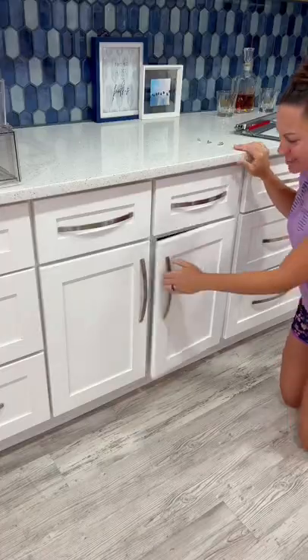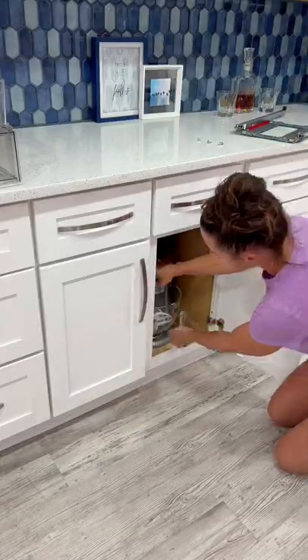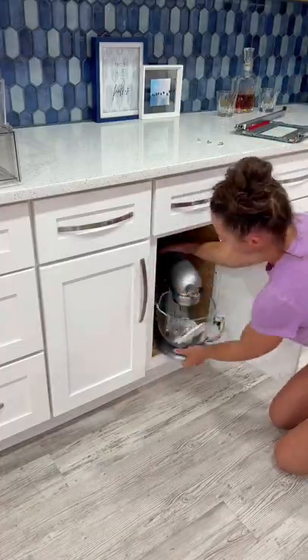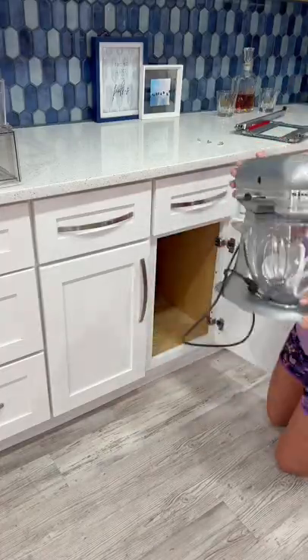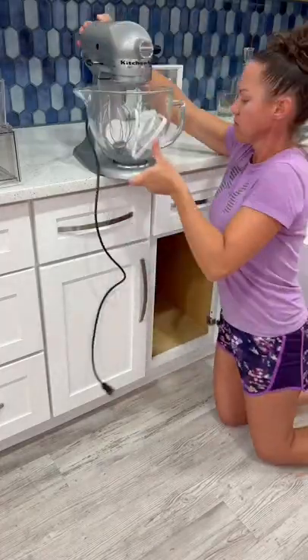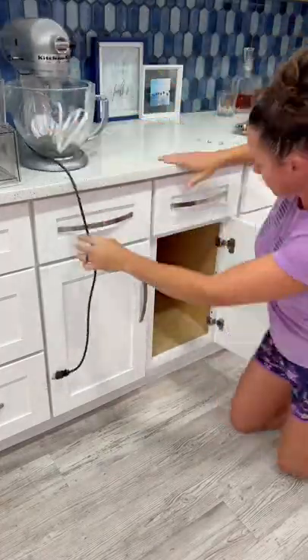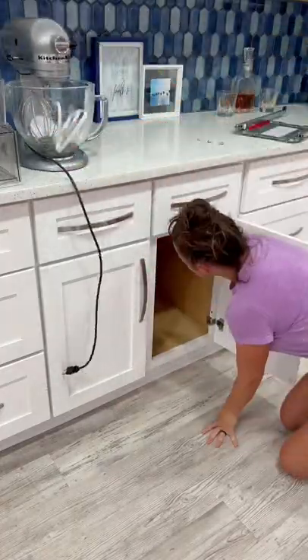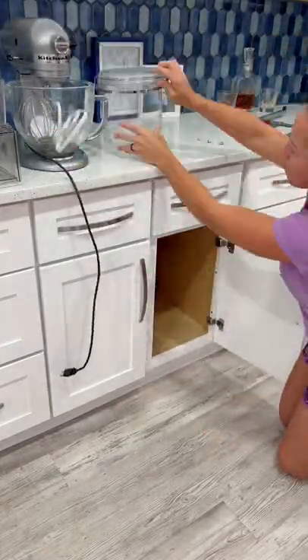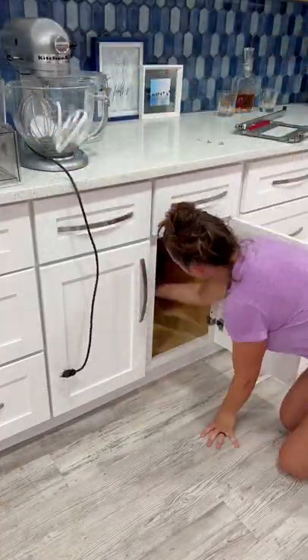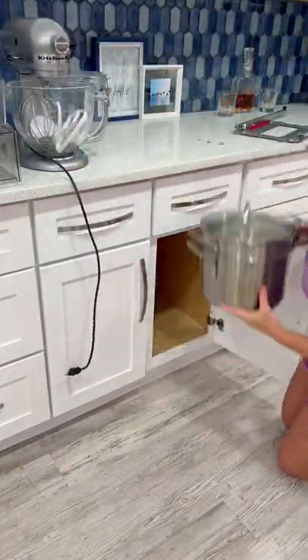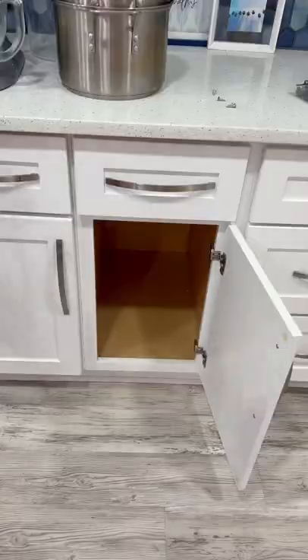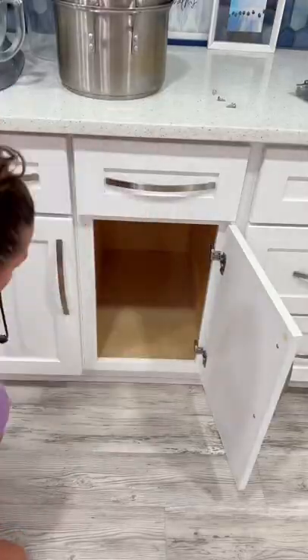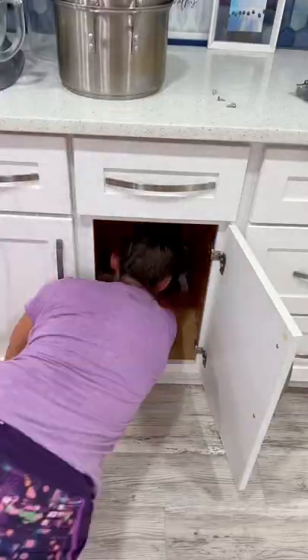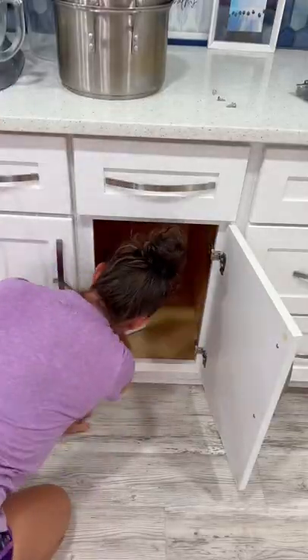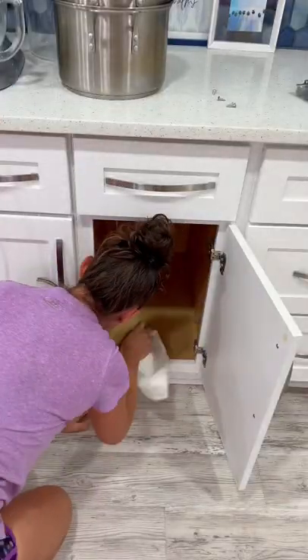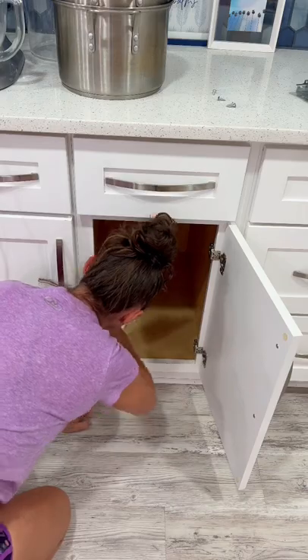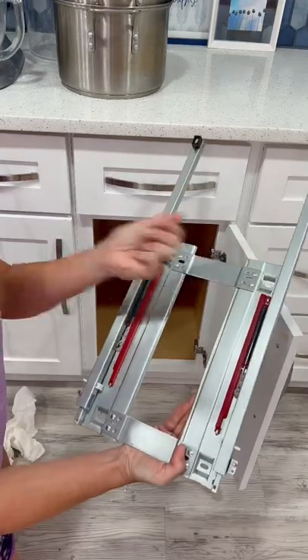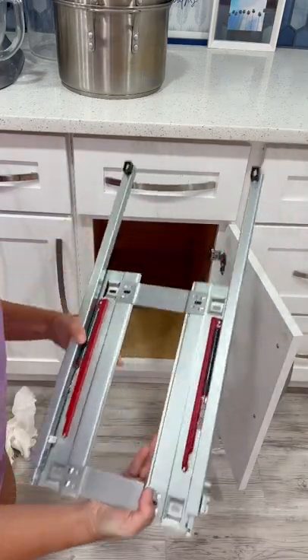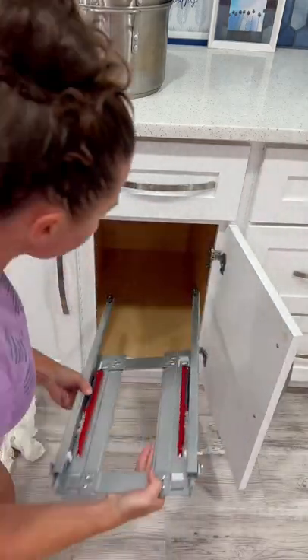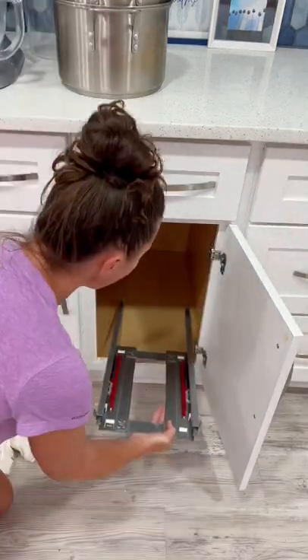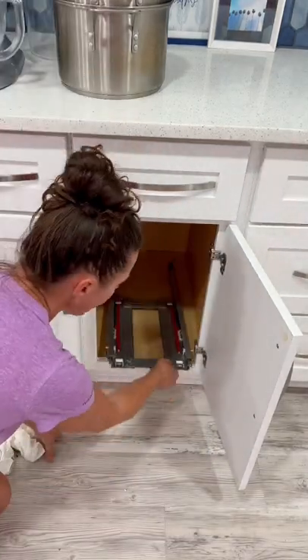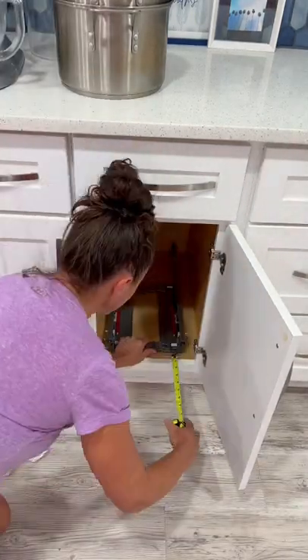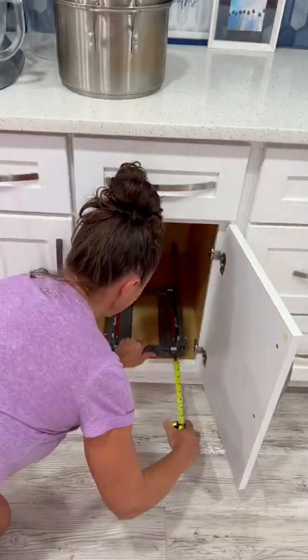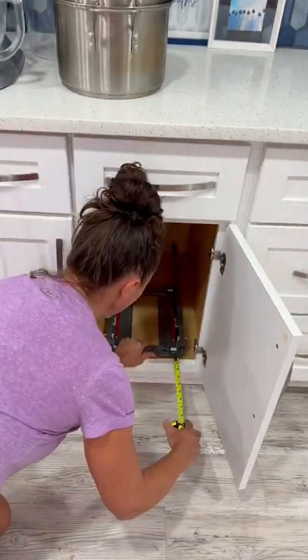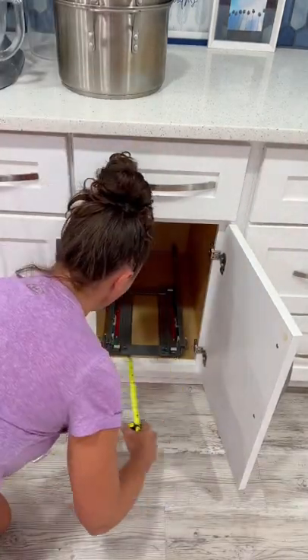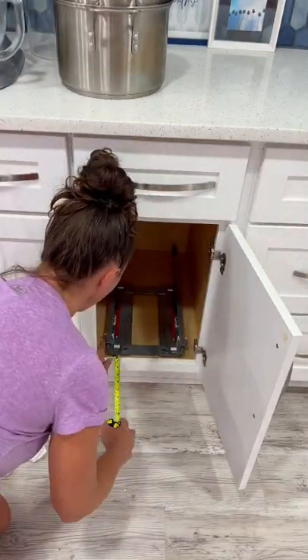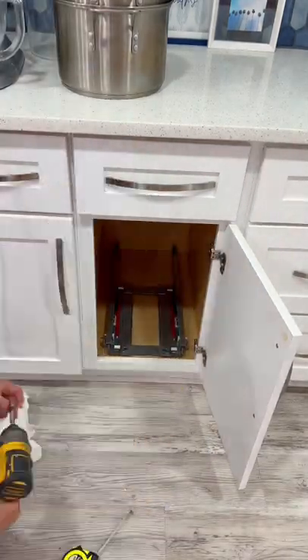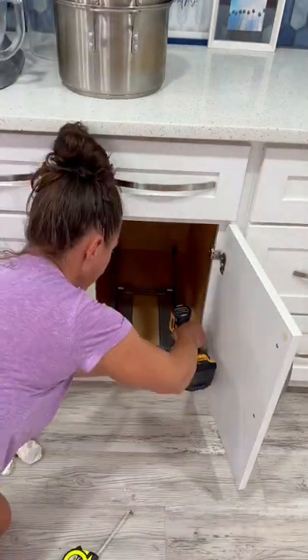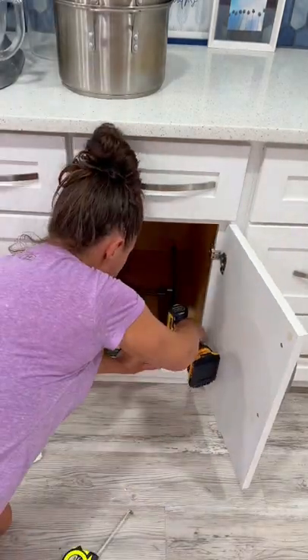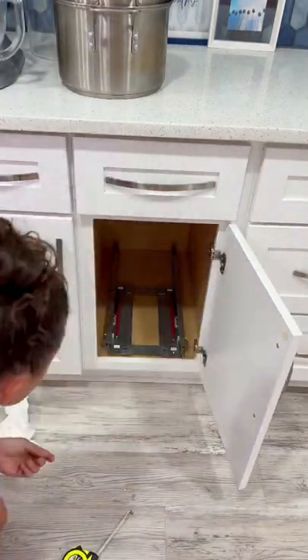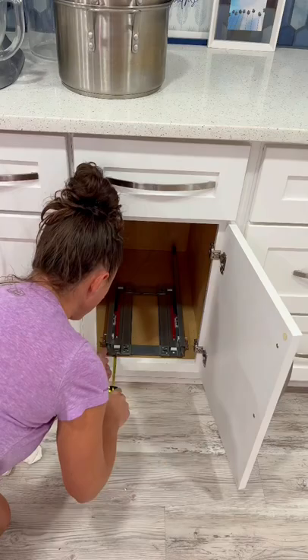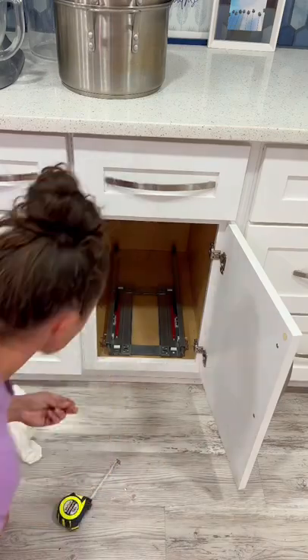I've been wanting to add a drawer to our base cabinets to make it easier to access everything that's in there. So I ended up buying this attachment from Rev-A-Shelf. Let me just tell you how easy this thing was to install.